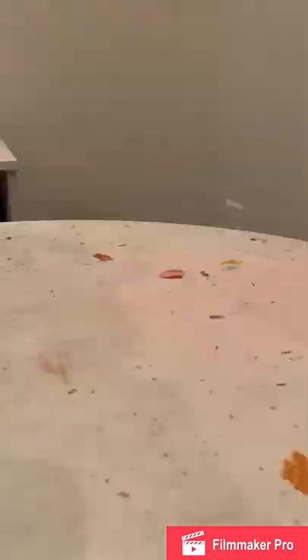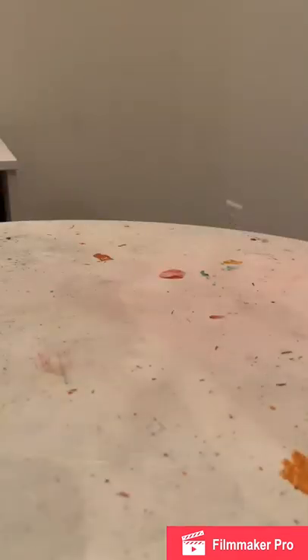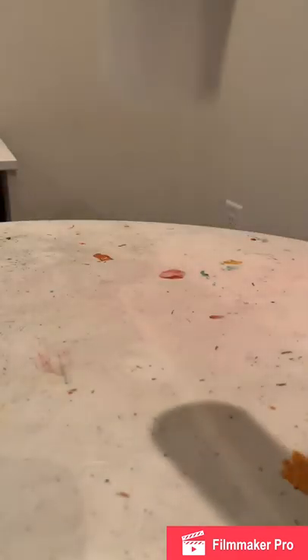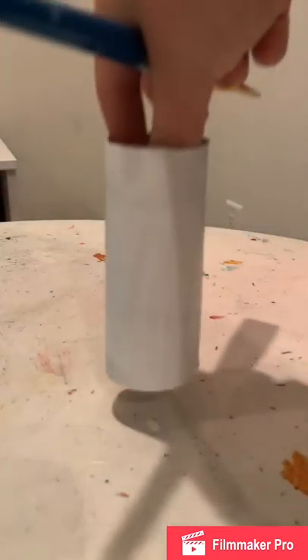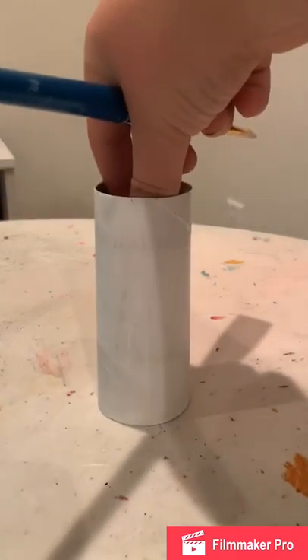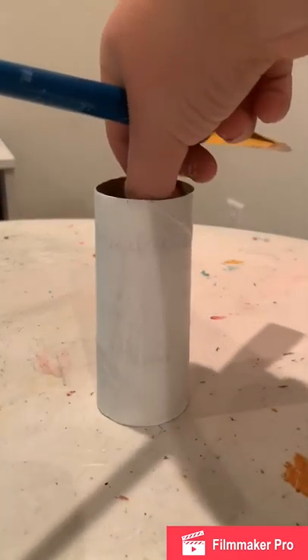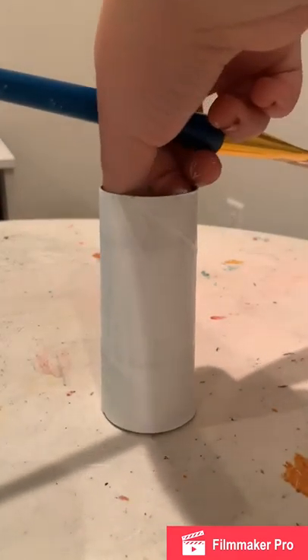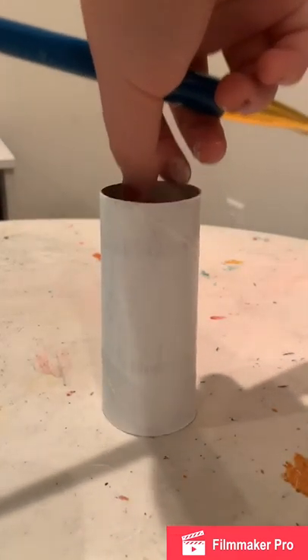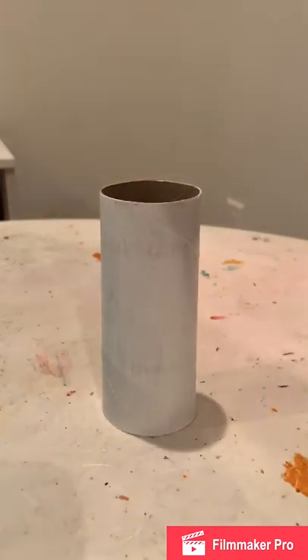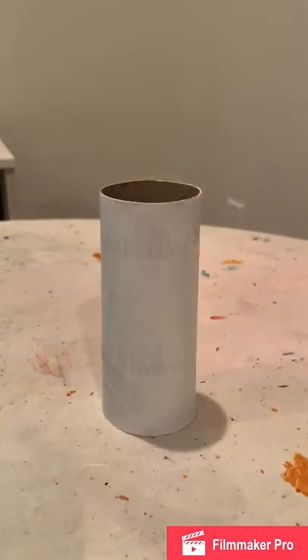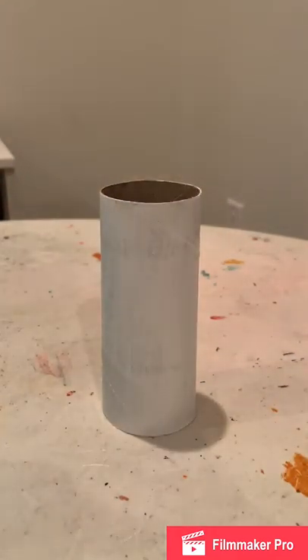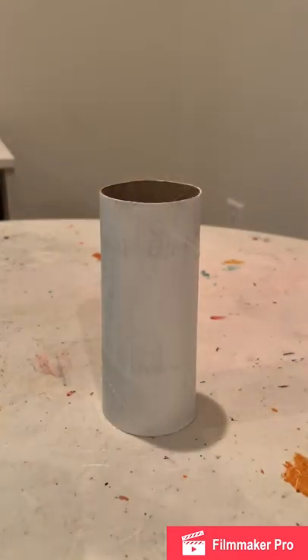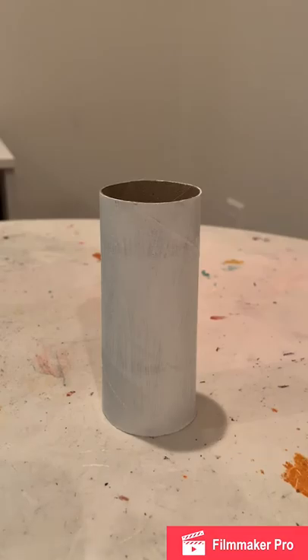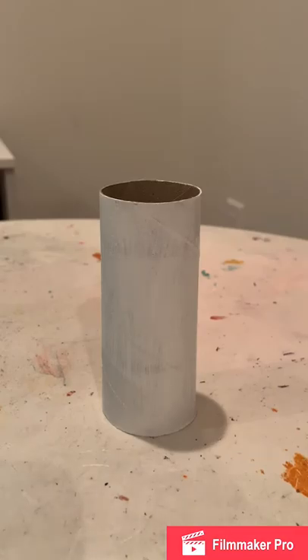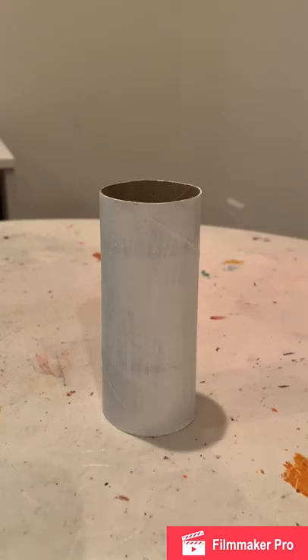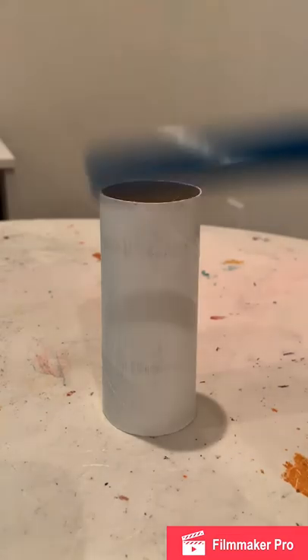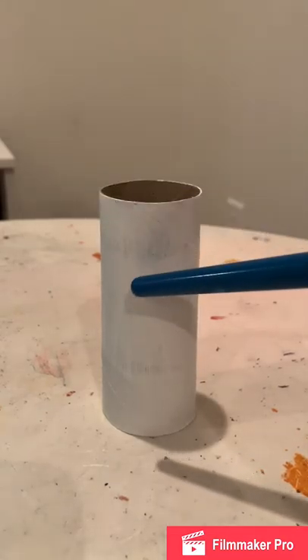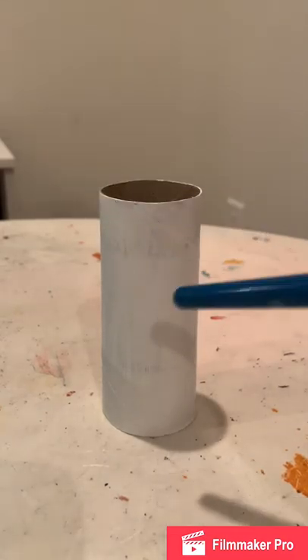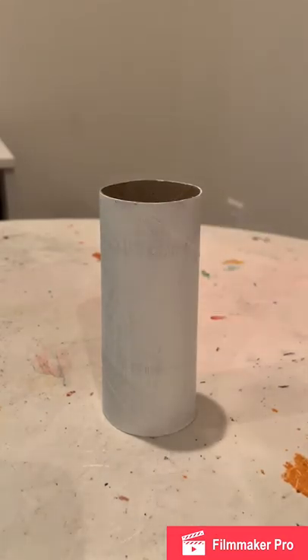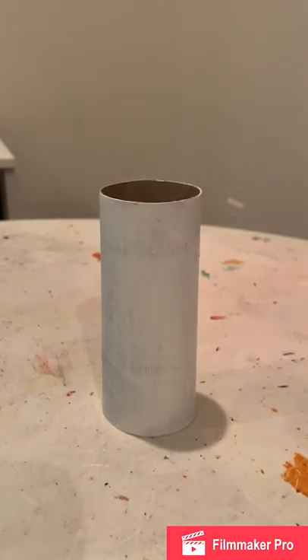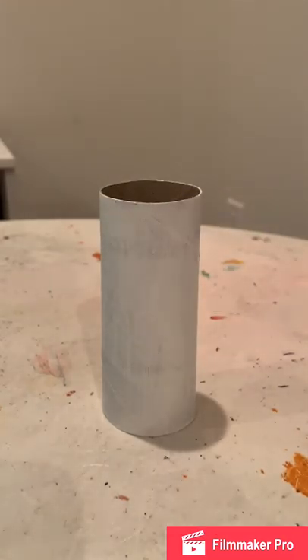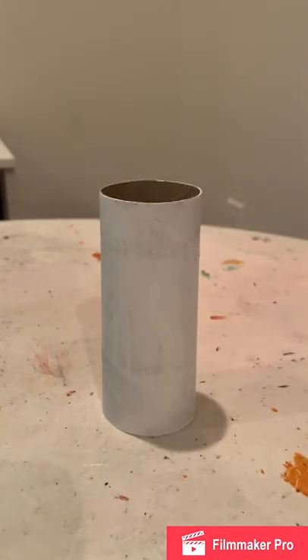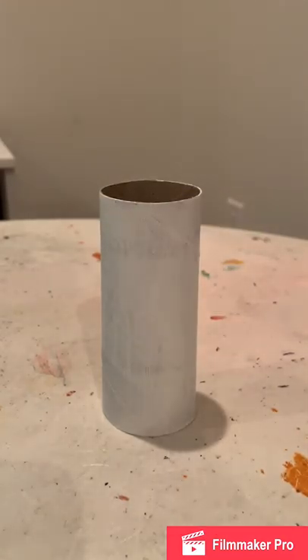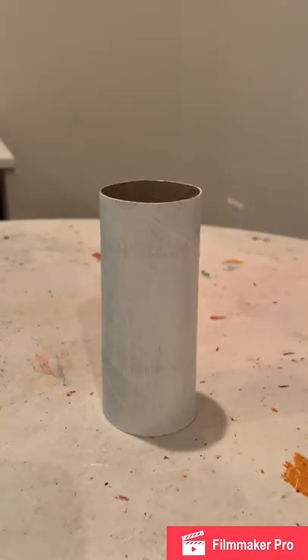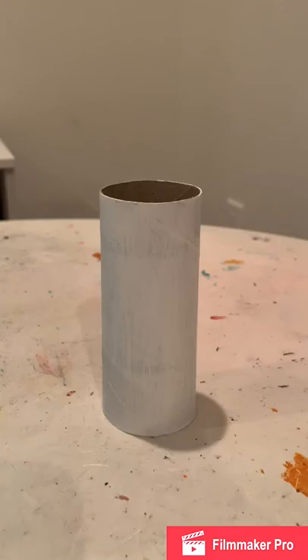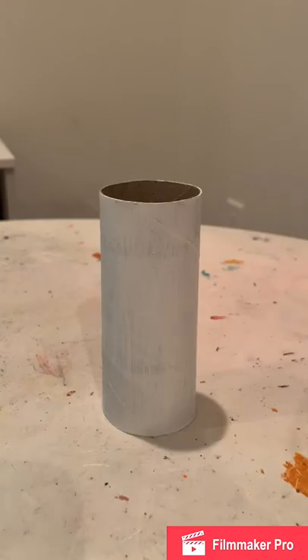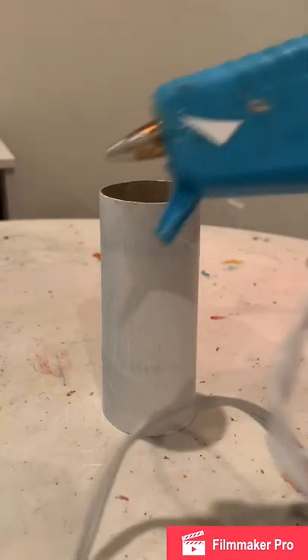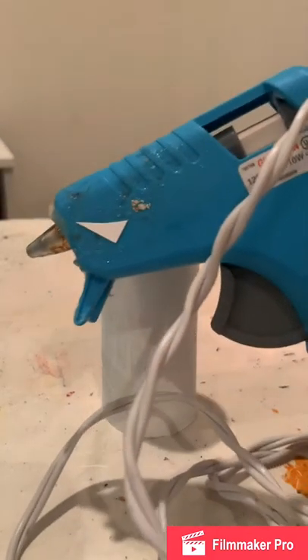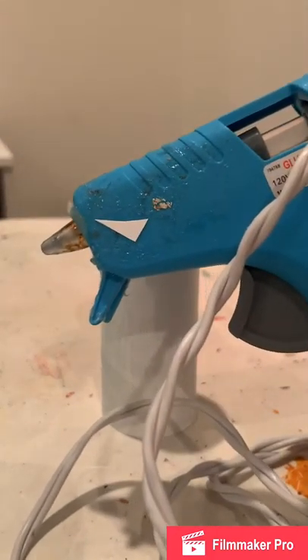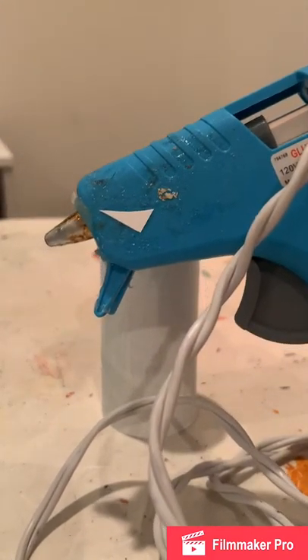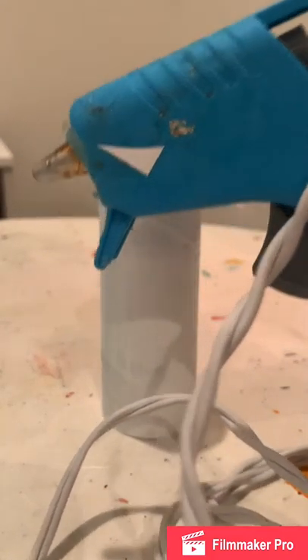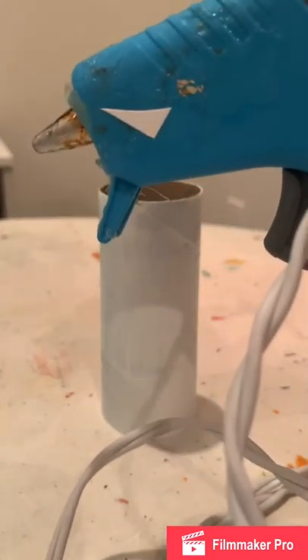Now what you're going to do is paint the toilet paper roll. Now that you're done with that and you've added your second layer so that way you don't really see much of the lines.